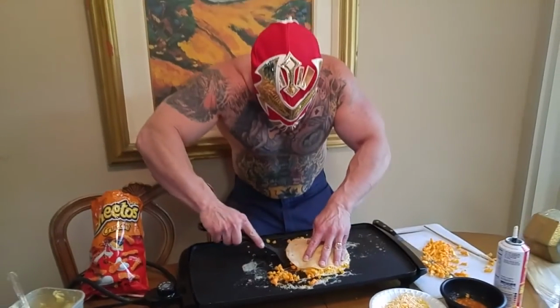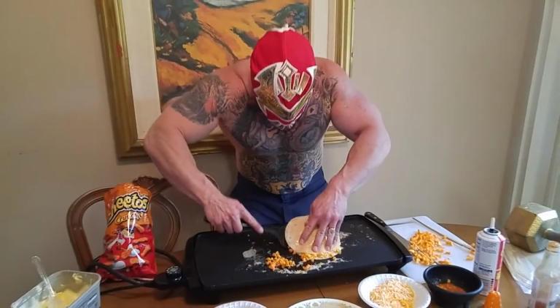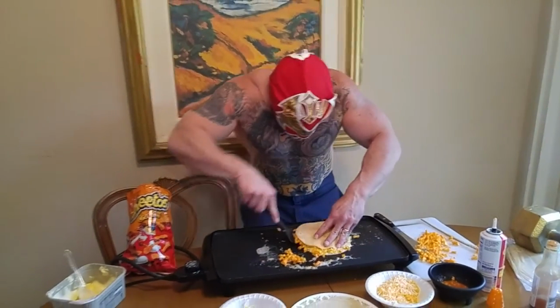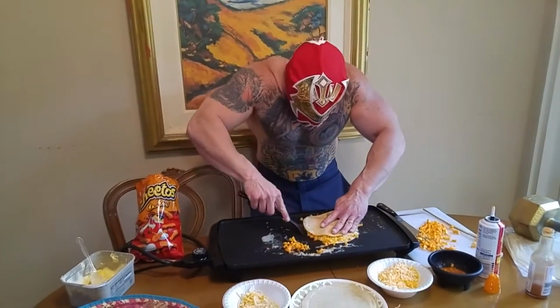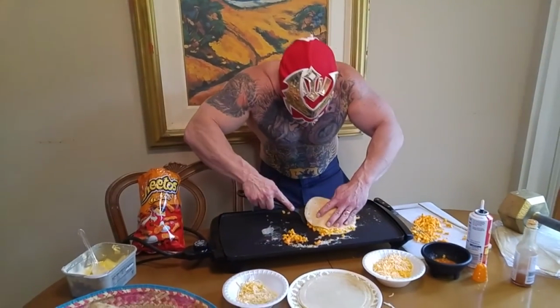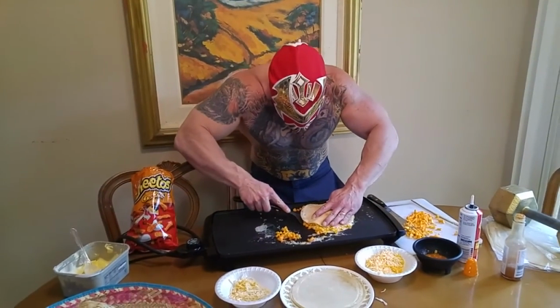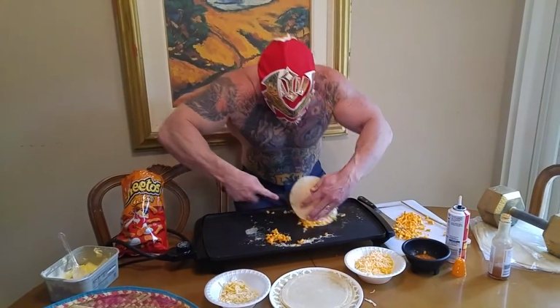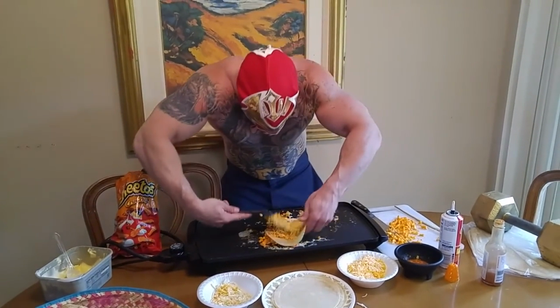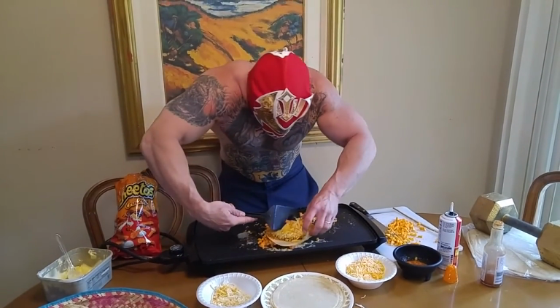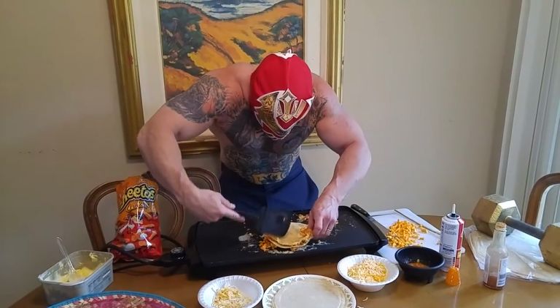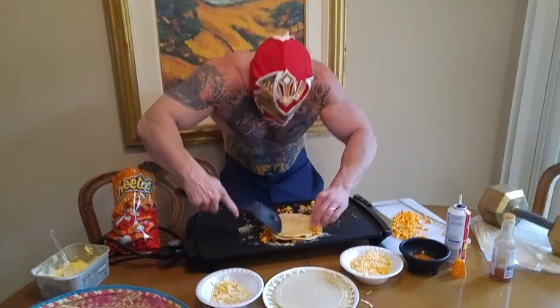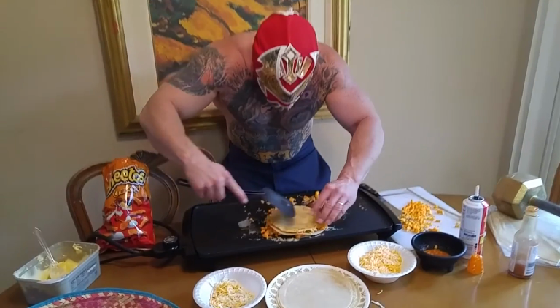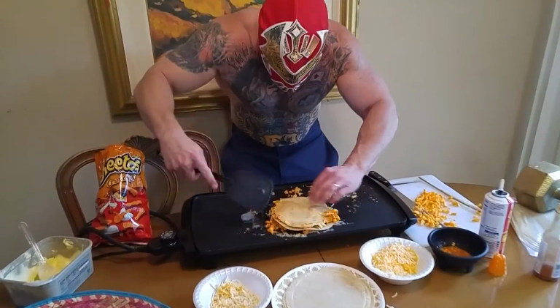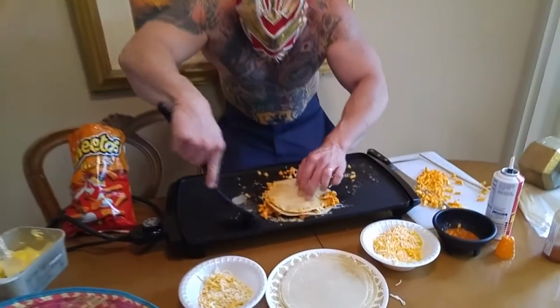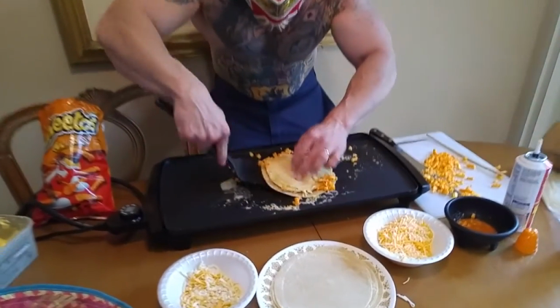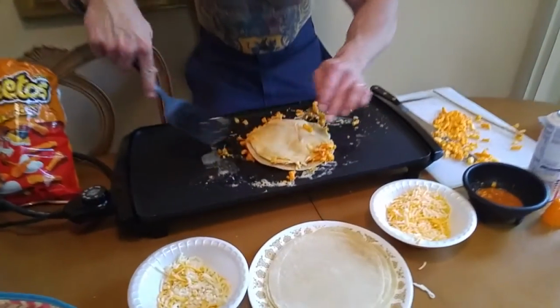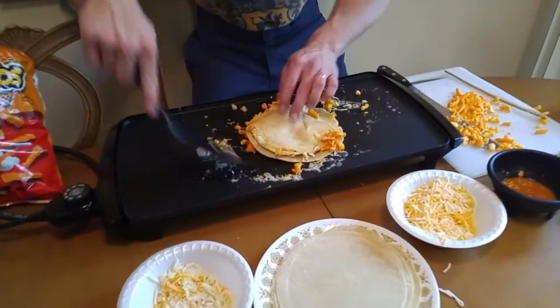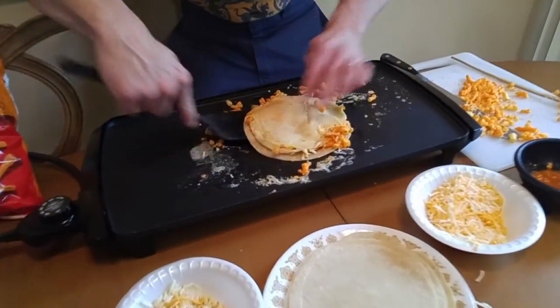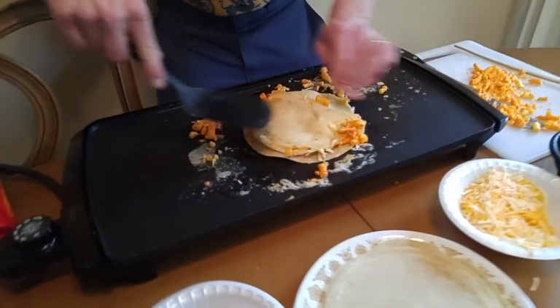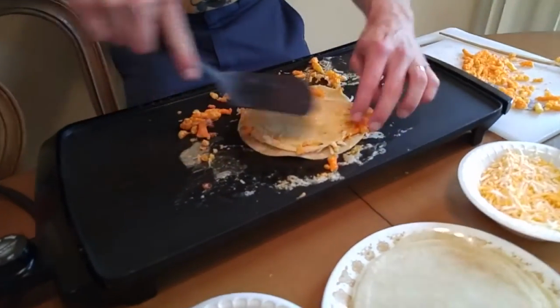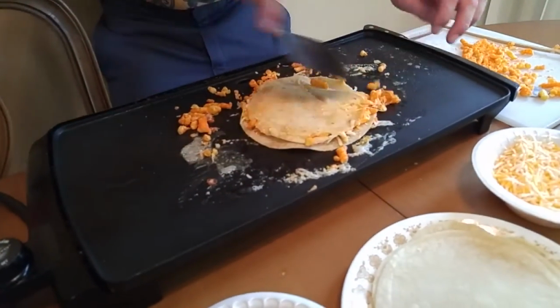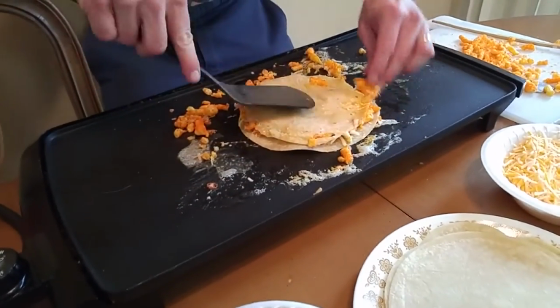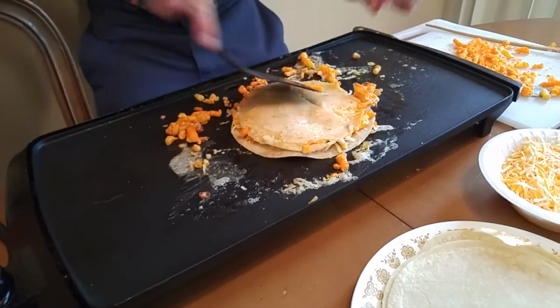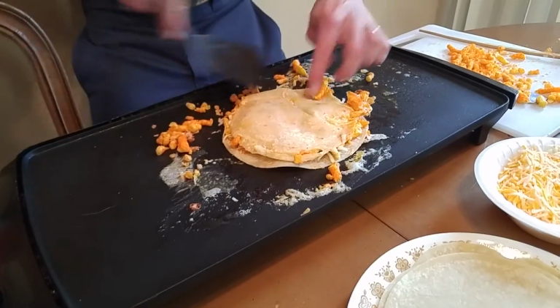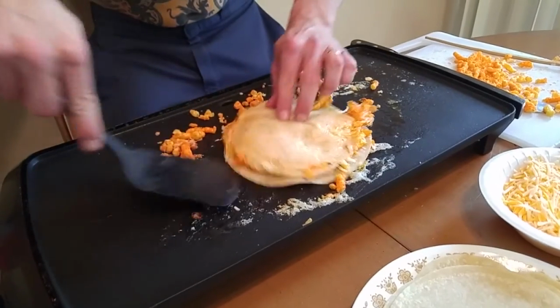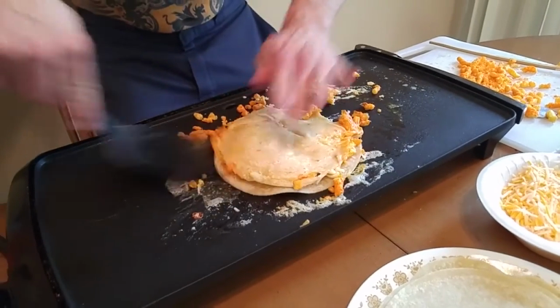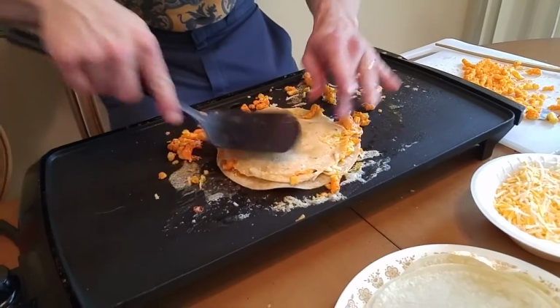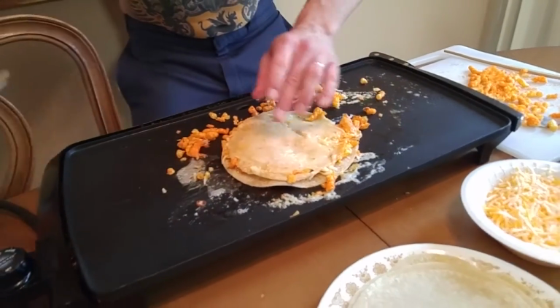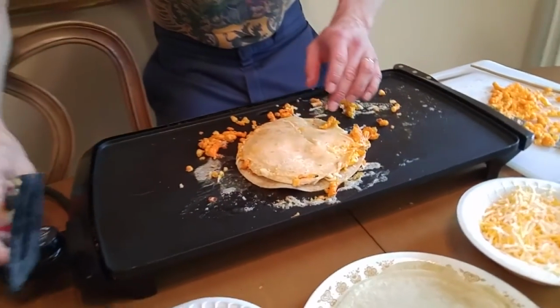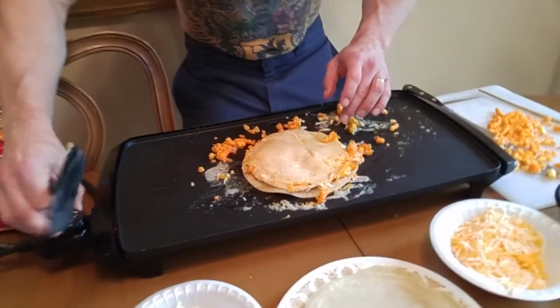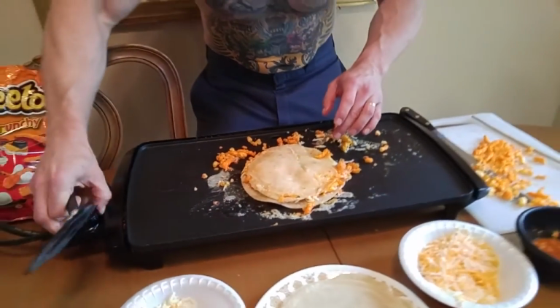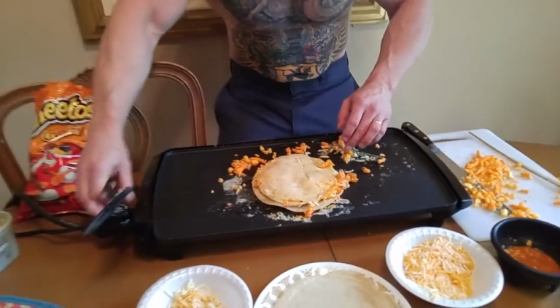Let's flip this right now, let's see. Woo! We got the heat turned up, it's getting crazy over here. Oh, fresh tortillas, amigo.